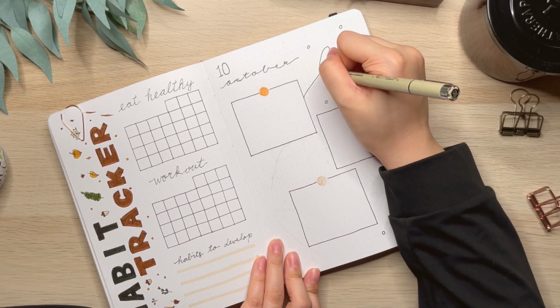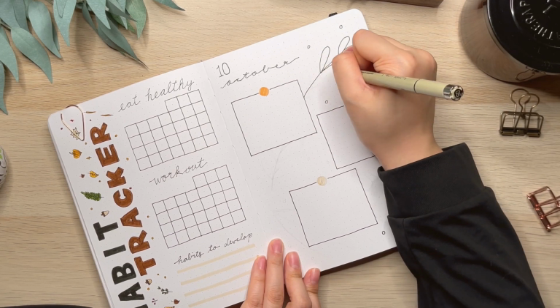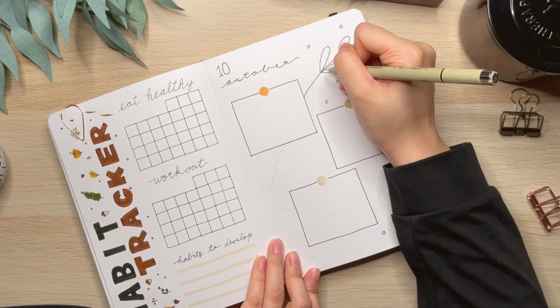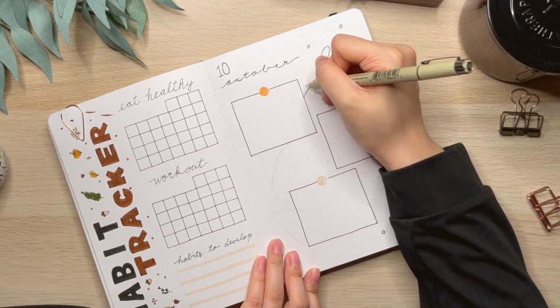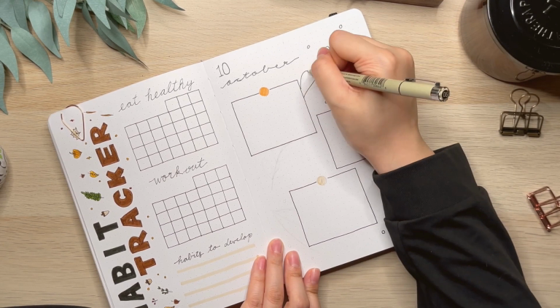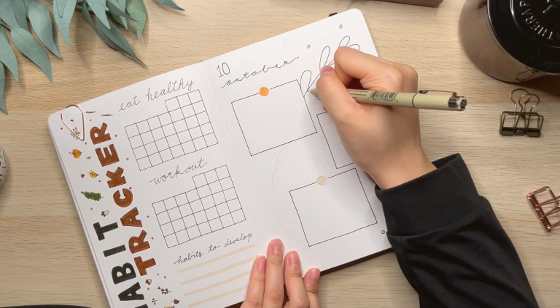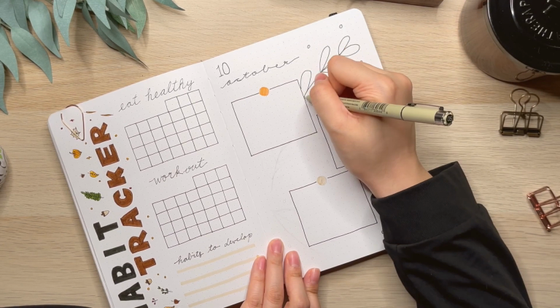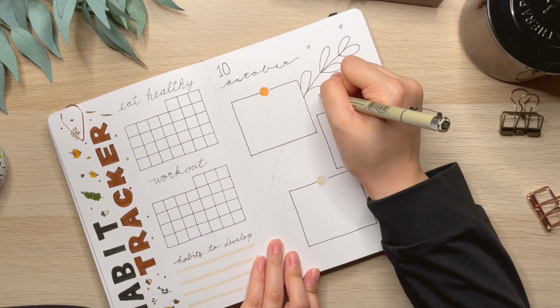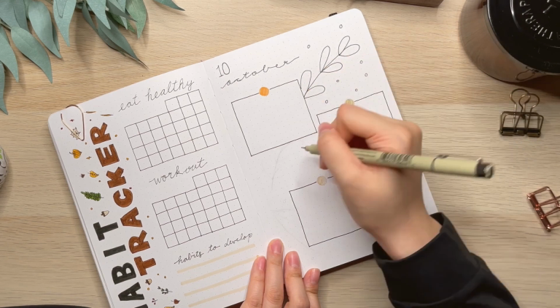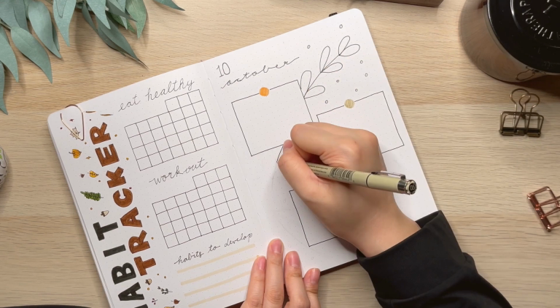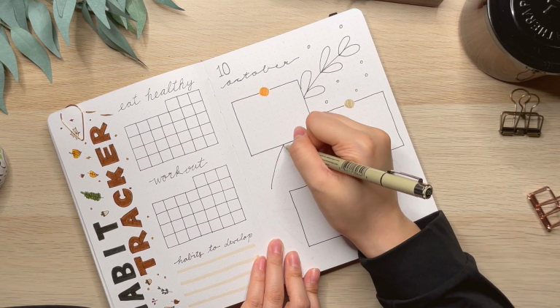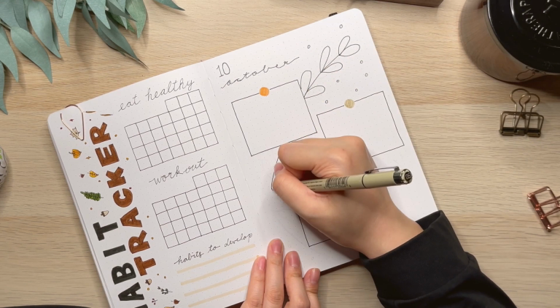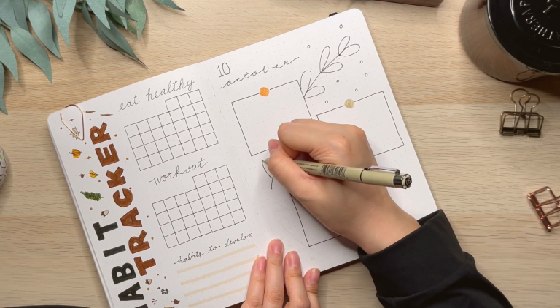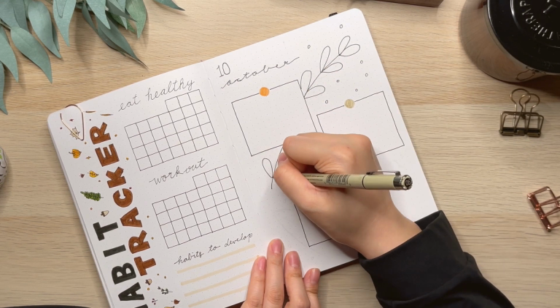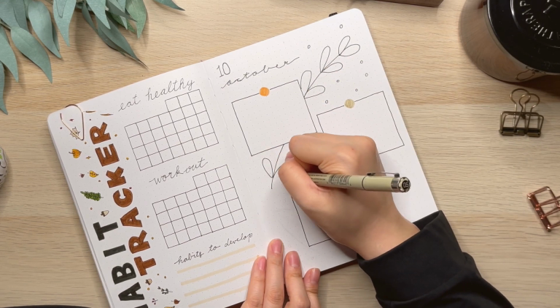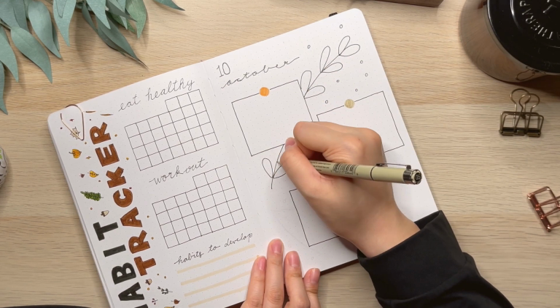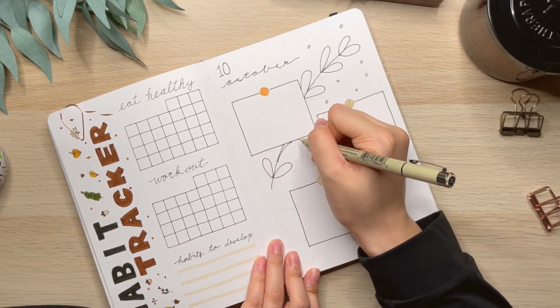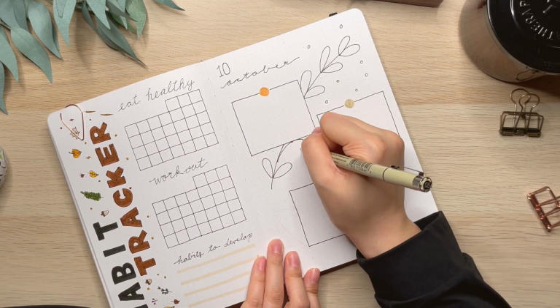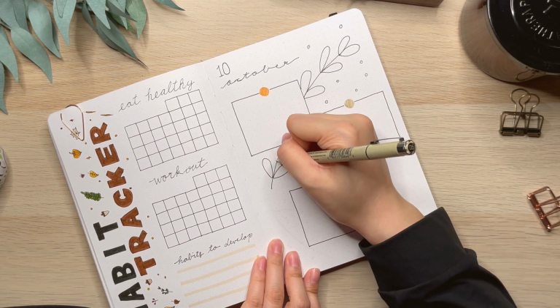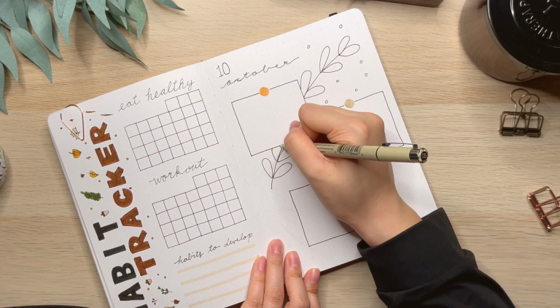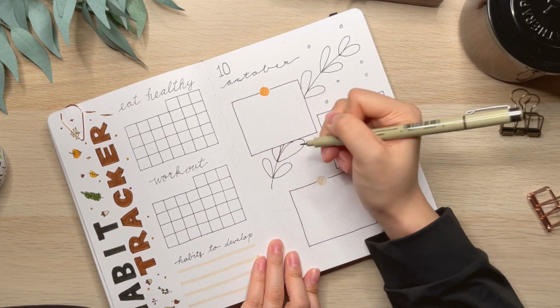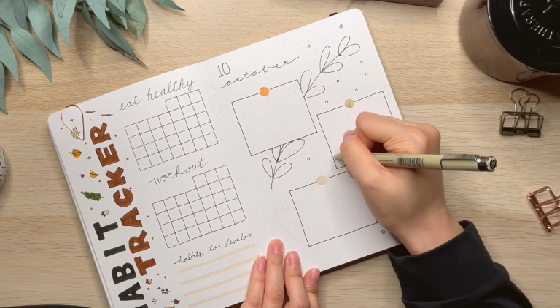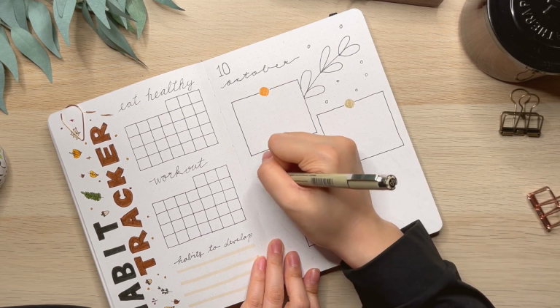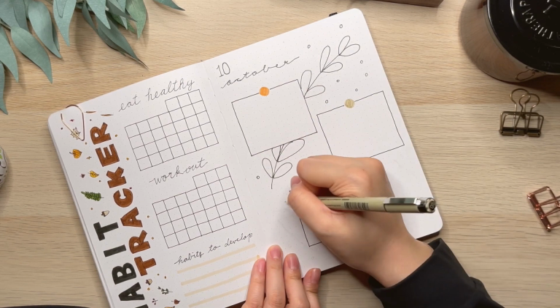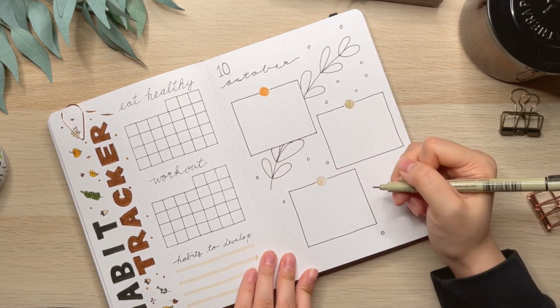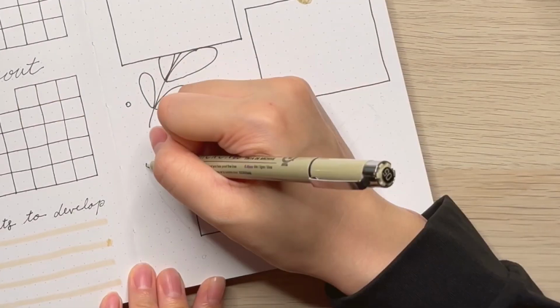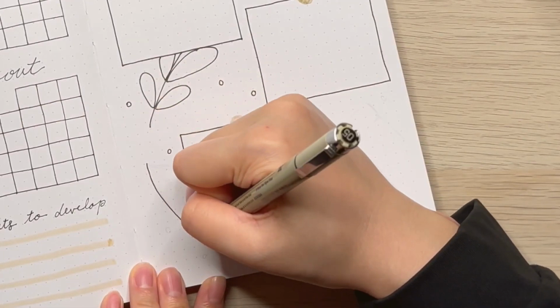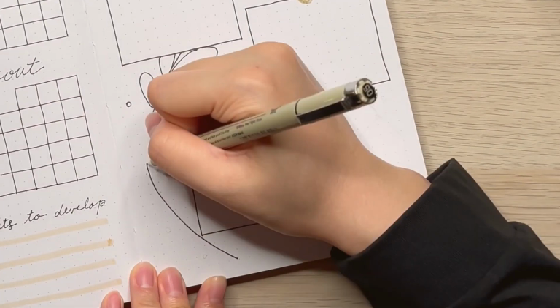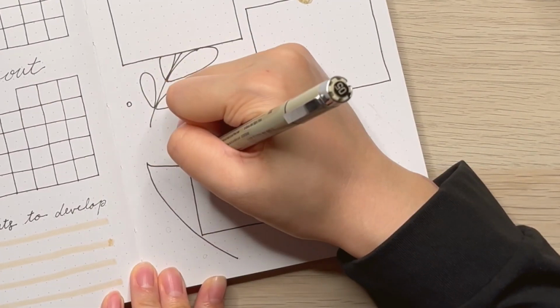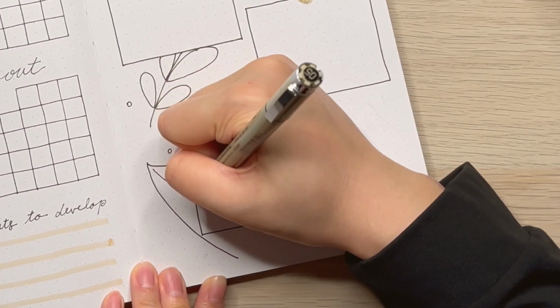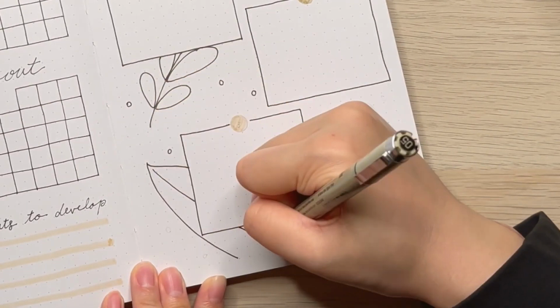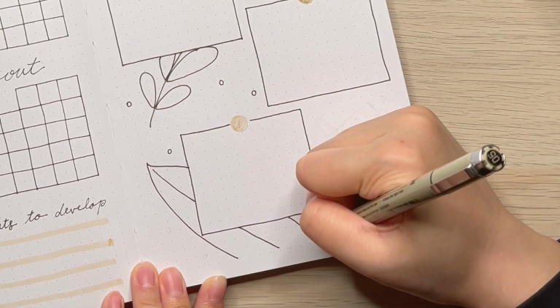For the first weekly spread, I am doing a very simple setup here. You can see that I'm just drawing these two big pieces of leaves and an acorn that I used previously in the October setup.